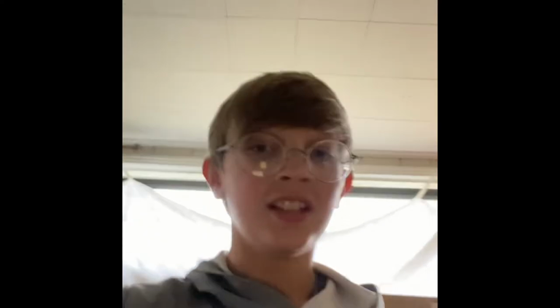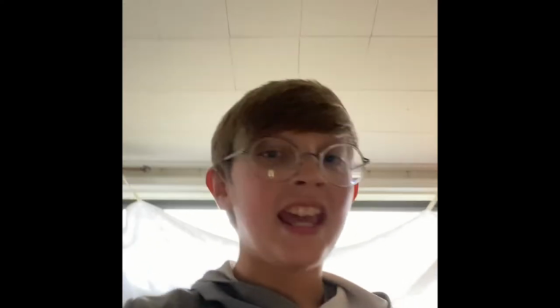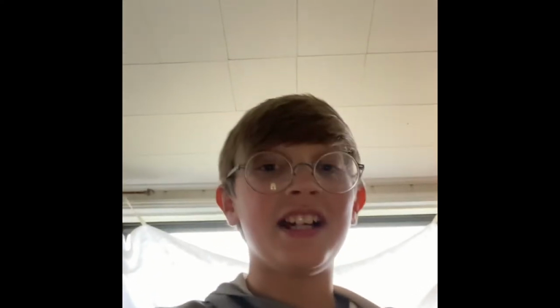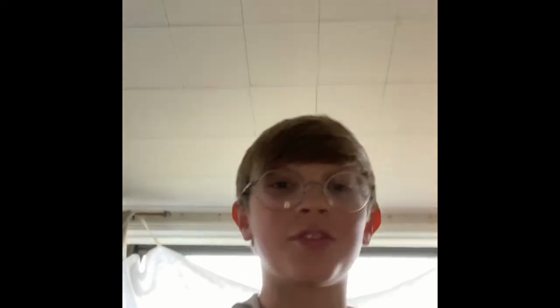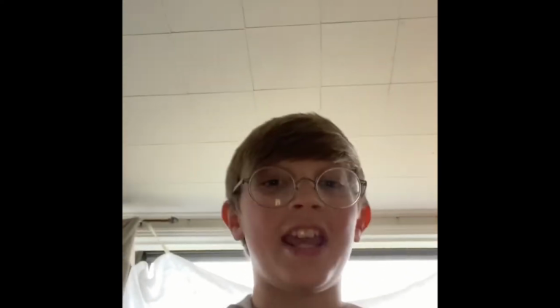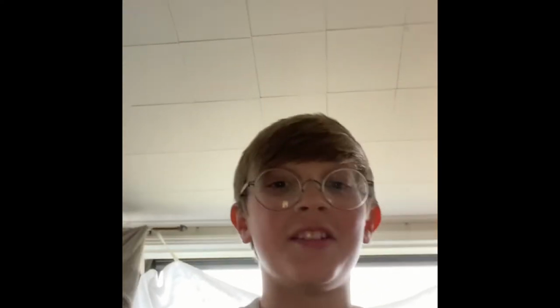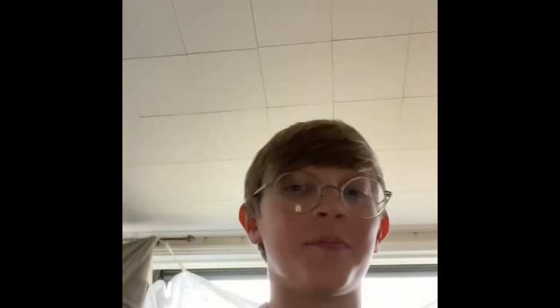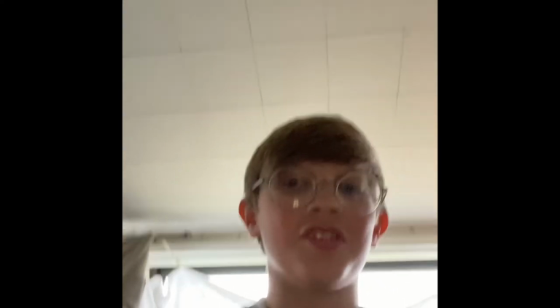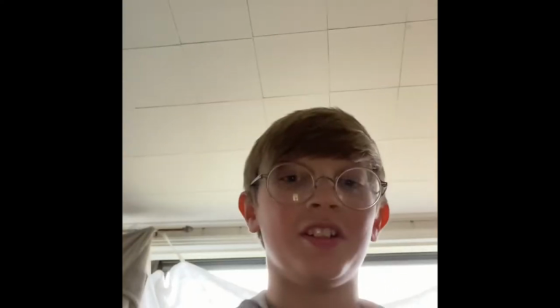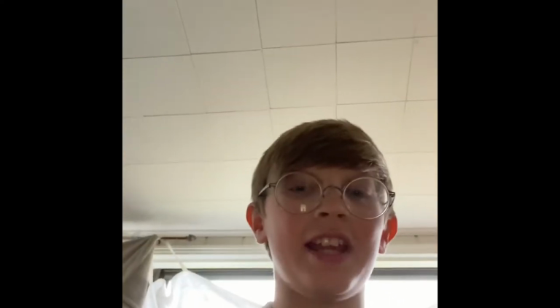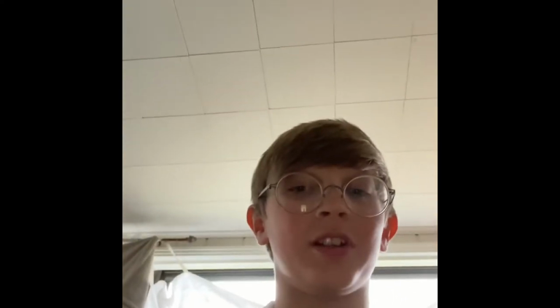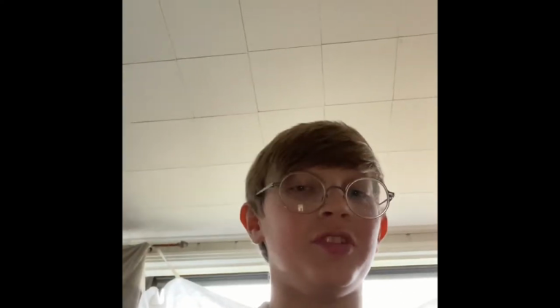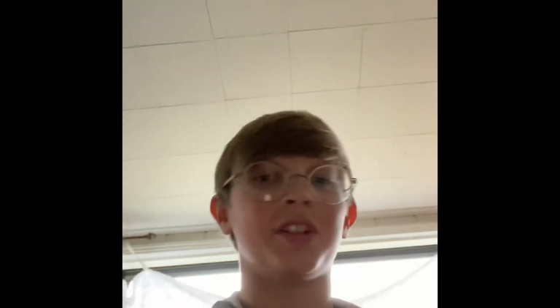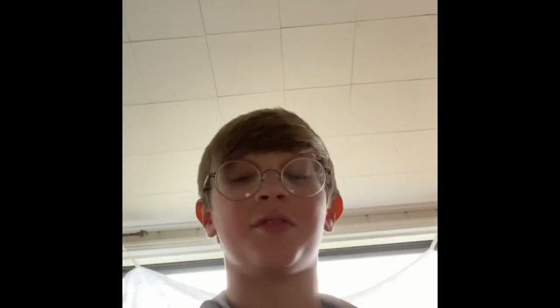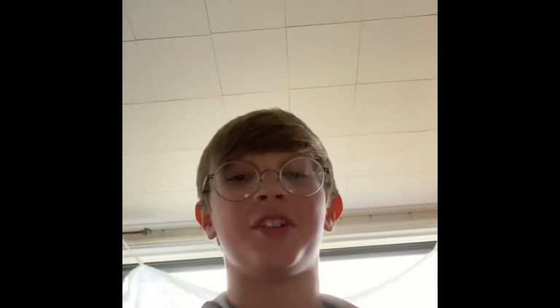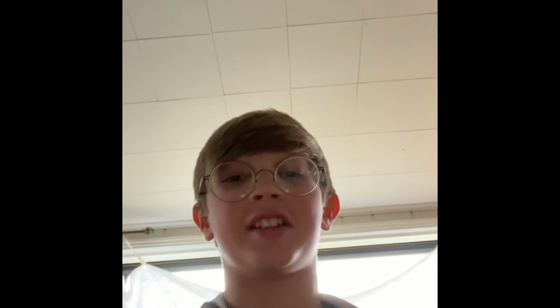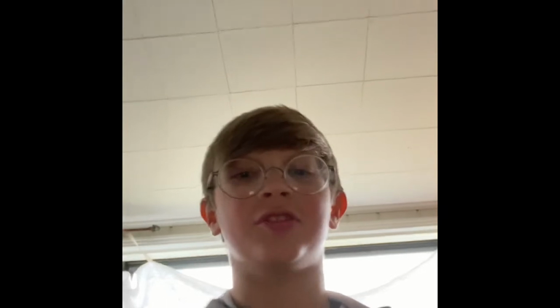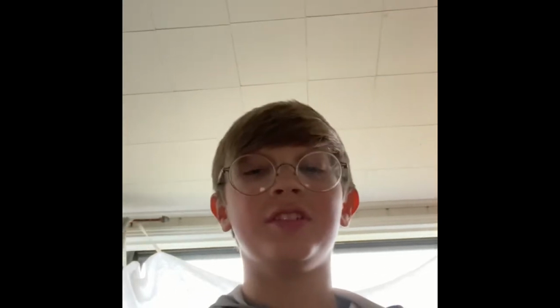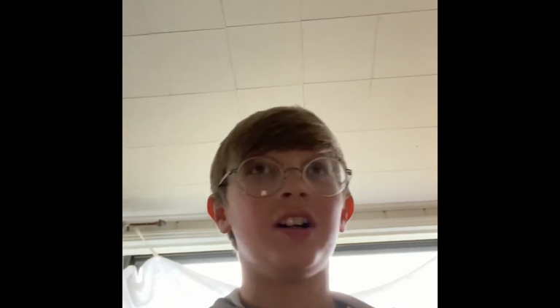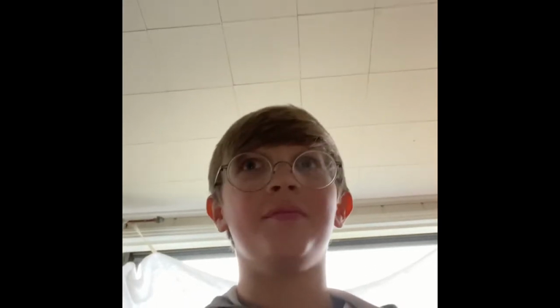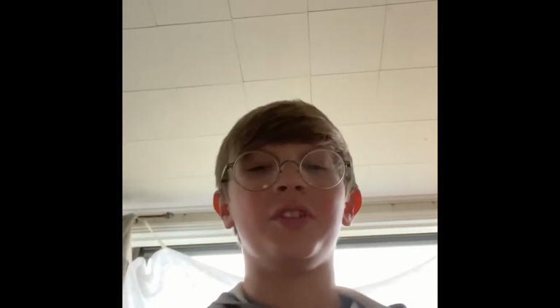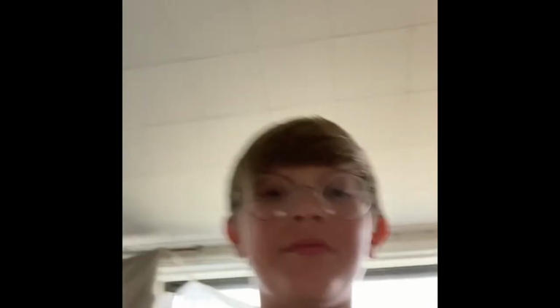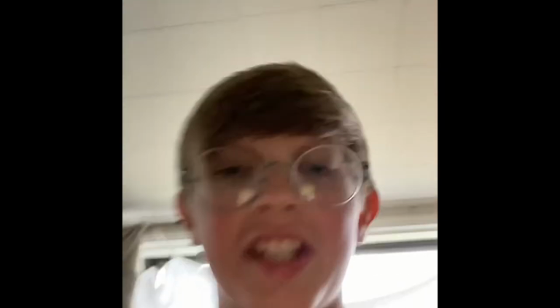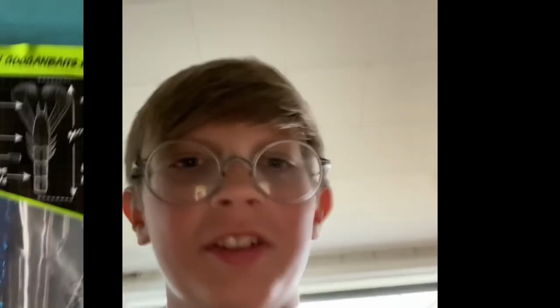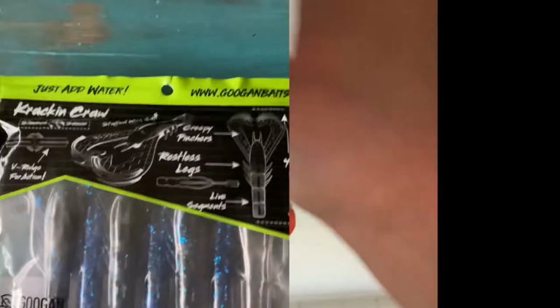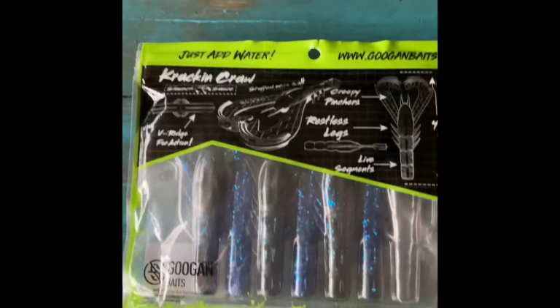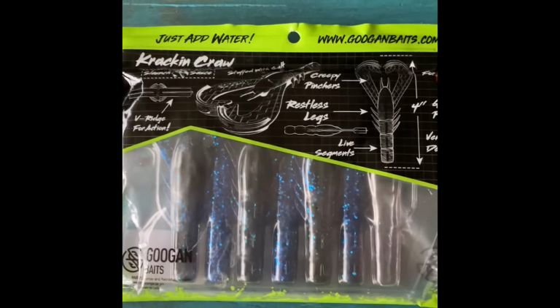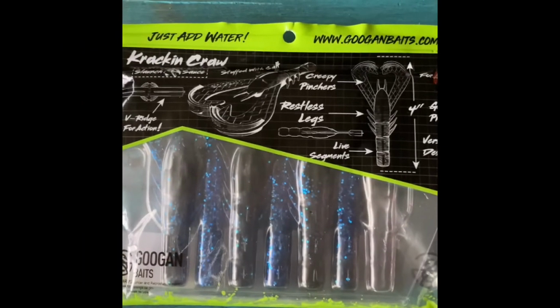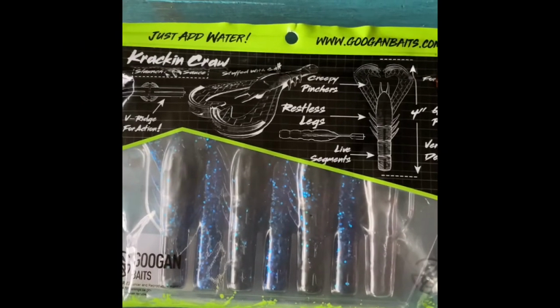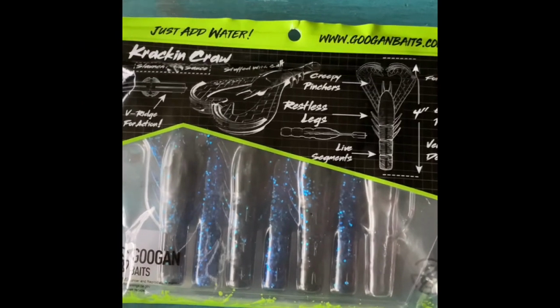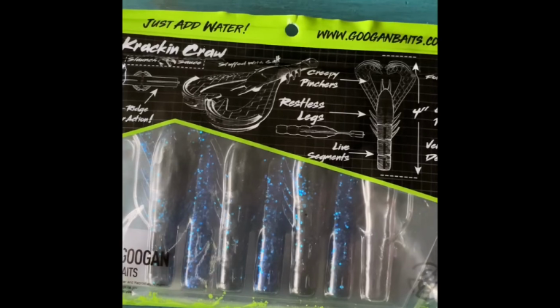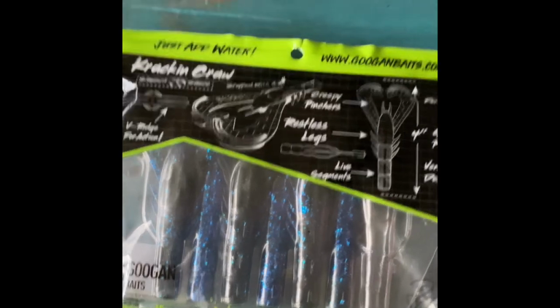Hey guys, welcome to an AC Fishing Productions video. Today we are going to be doing a 2021 fishing and tackle review. Let's get into it. First, let's start off with the black and blue crack and crawl.